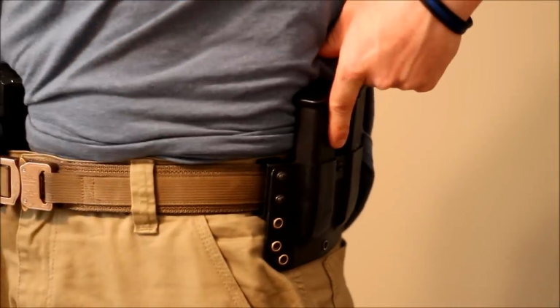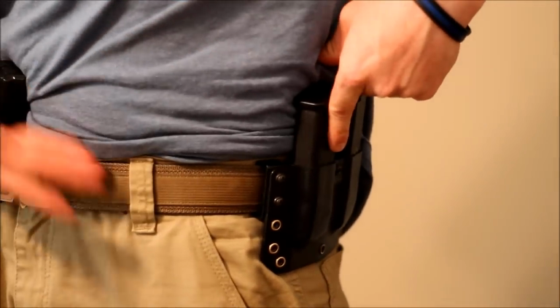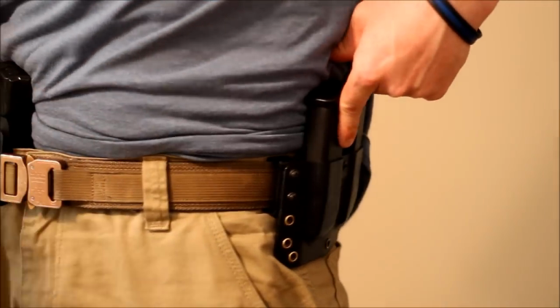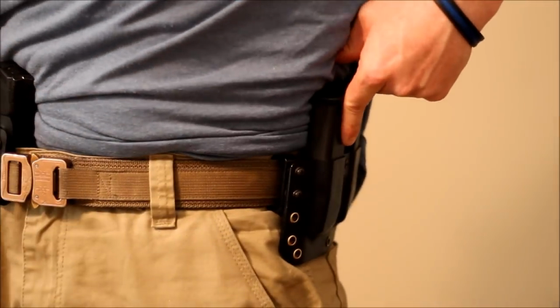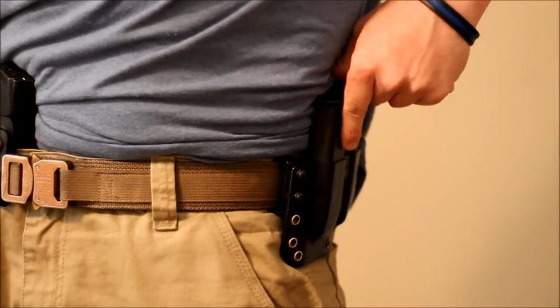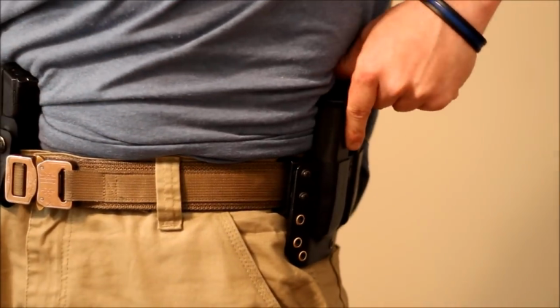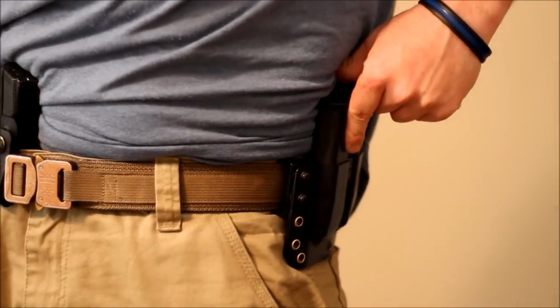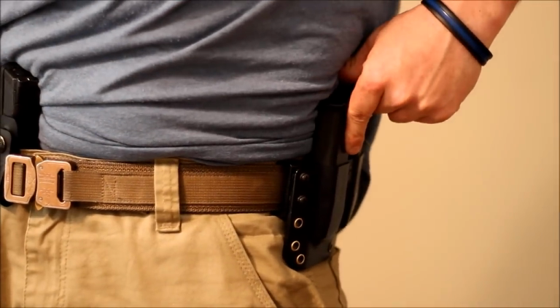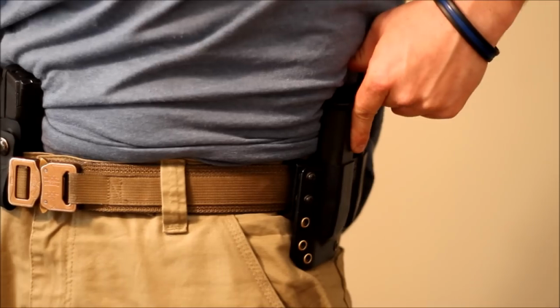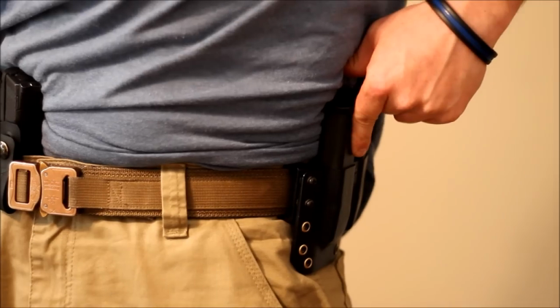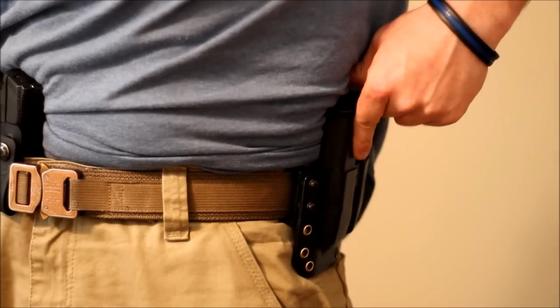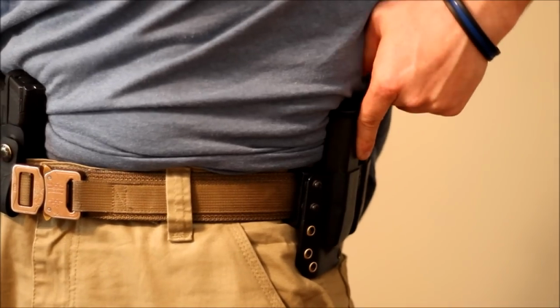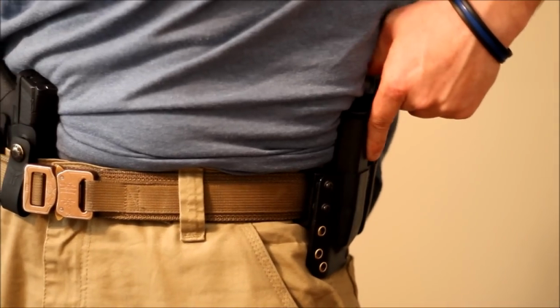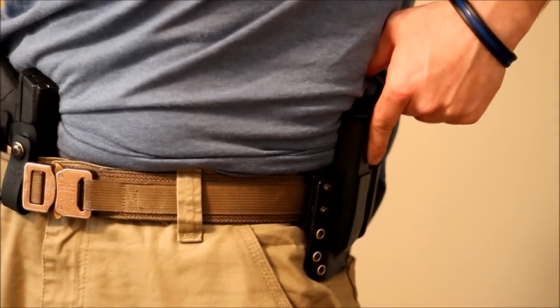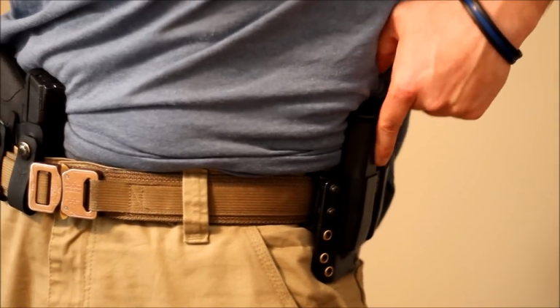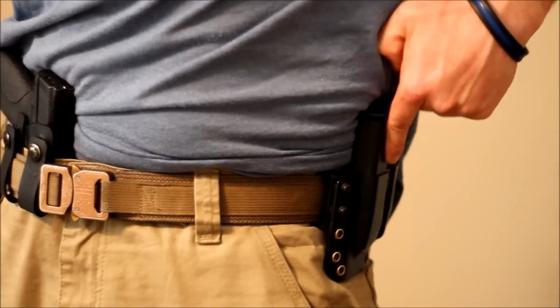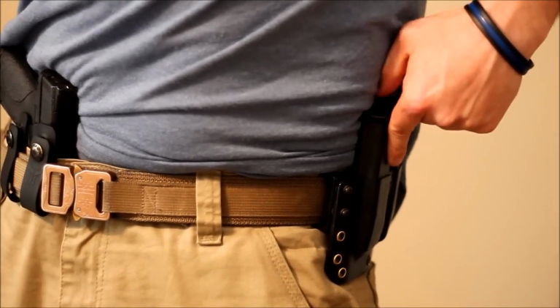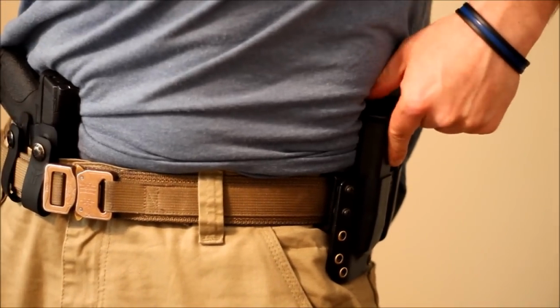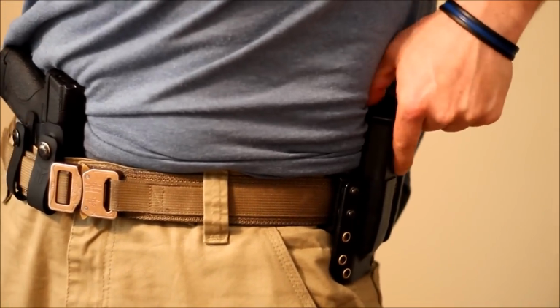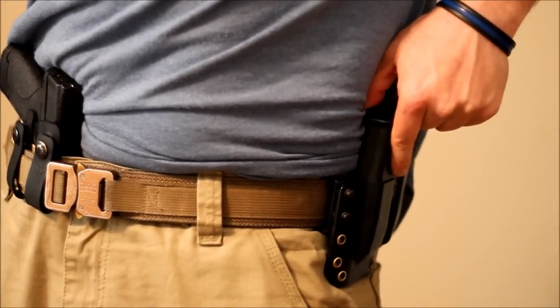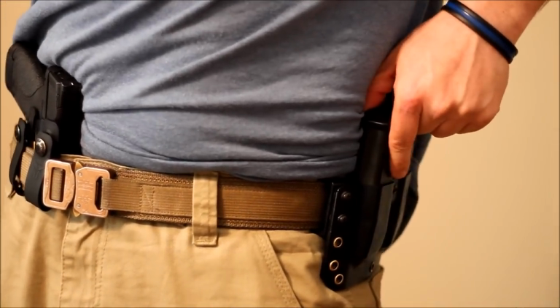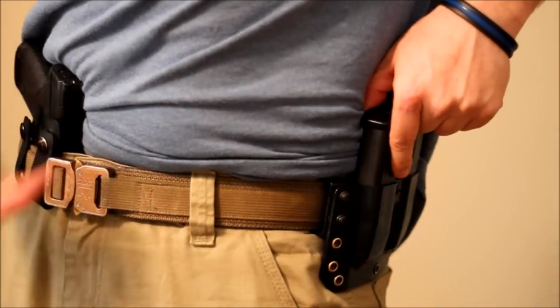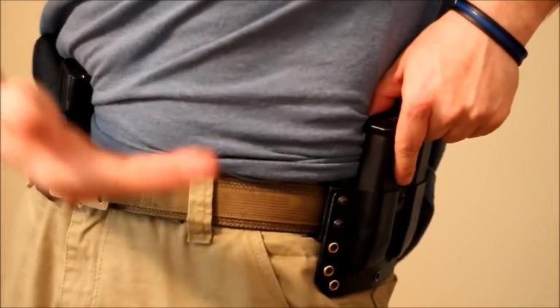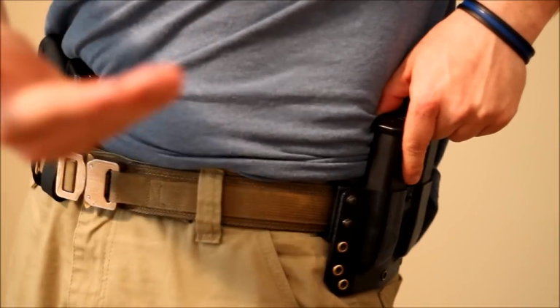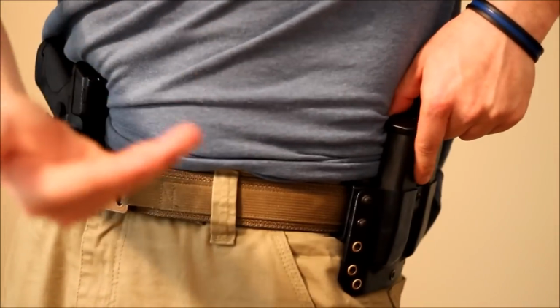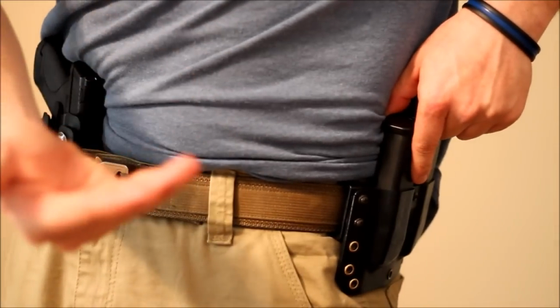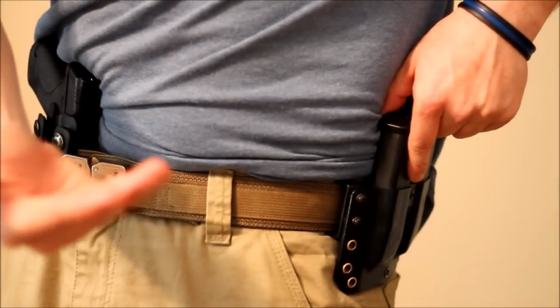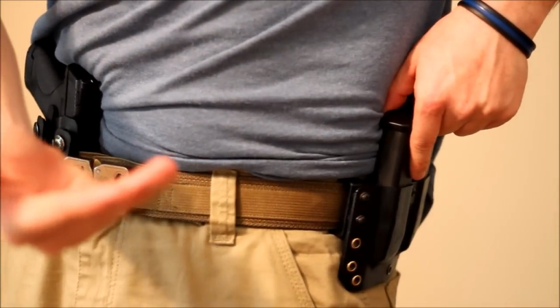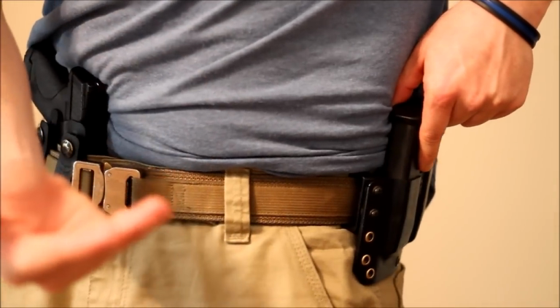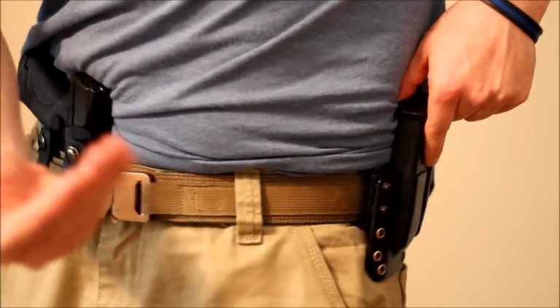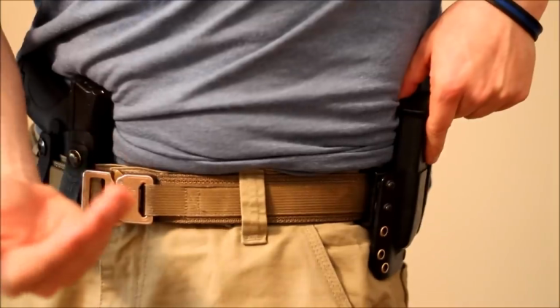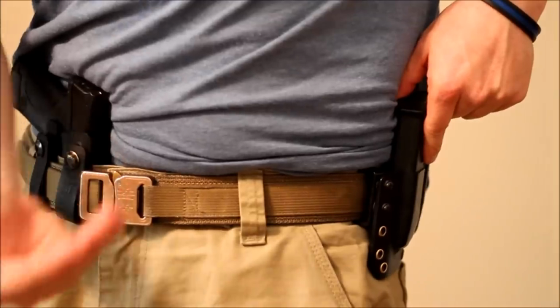The reason I've got my shirt tucked in is so that you can see these items. People ask, do you walk around like that? No, I do not. I'm showing you for the purpose of demonstration.